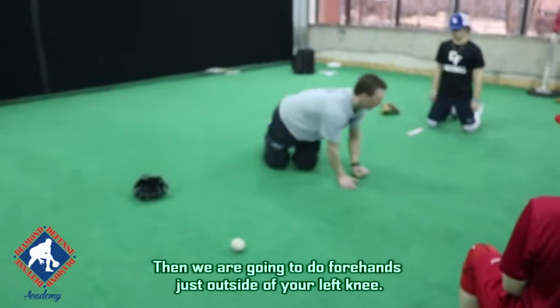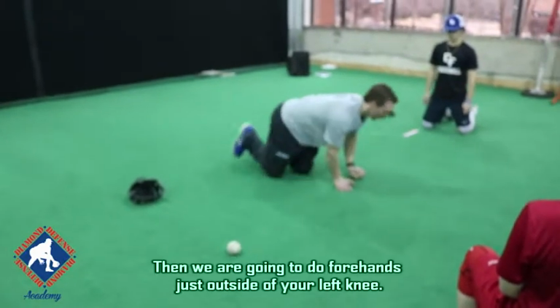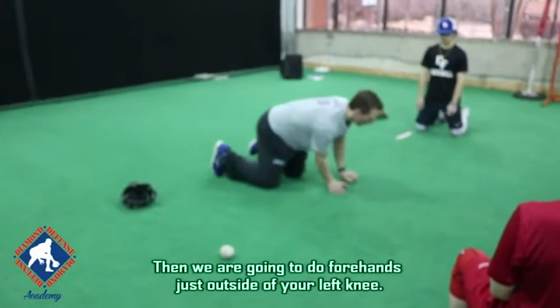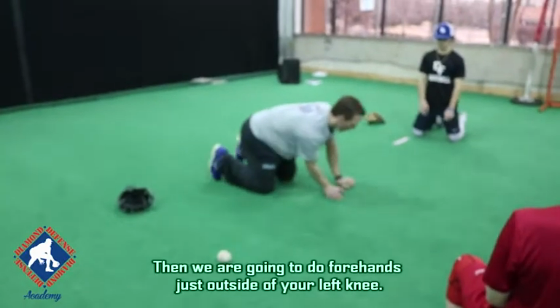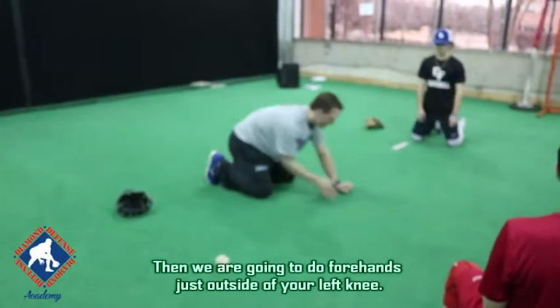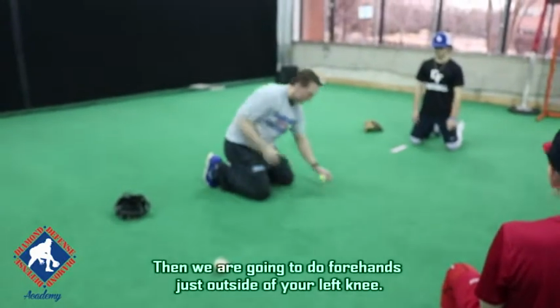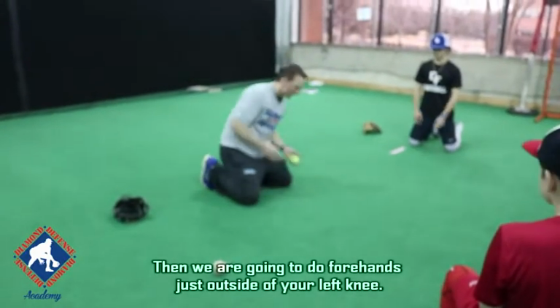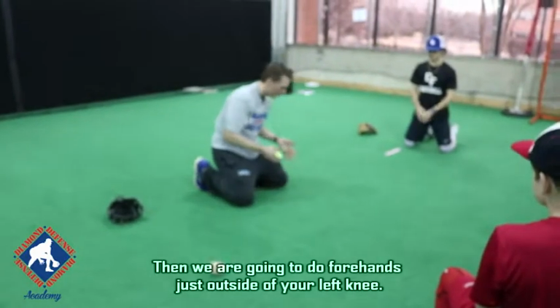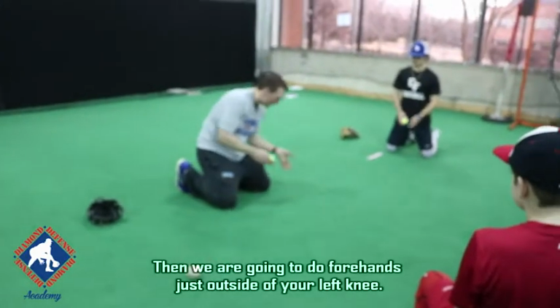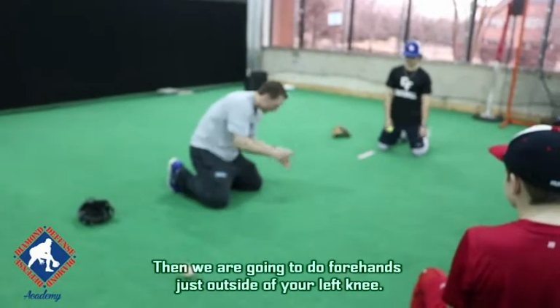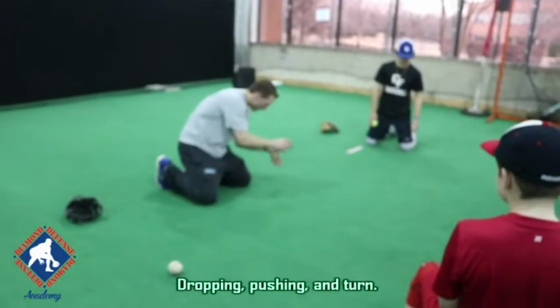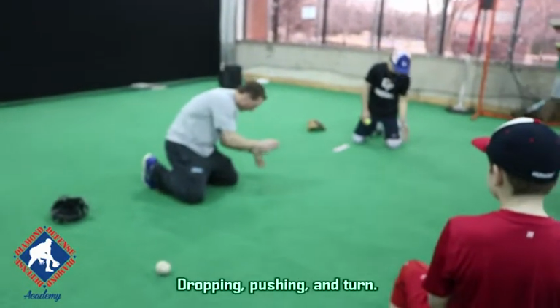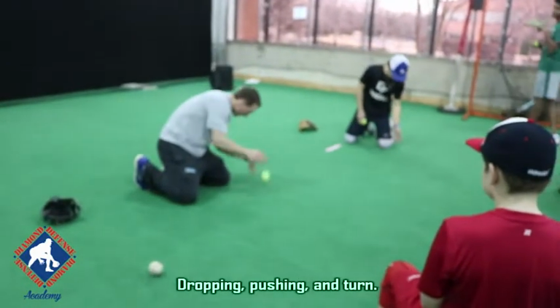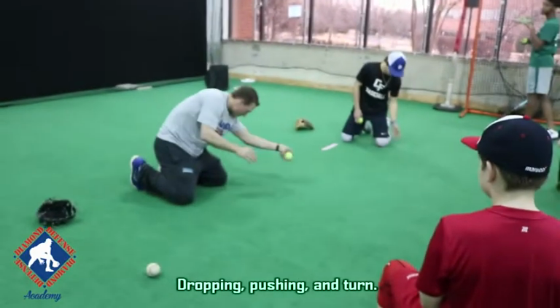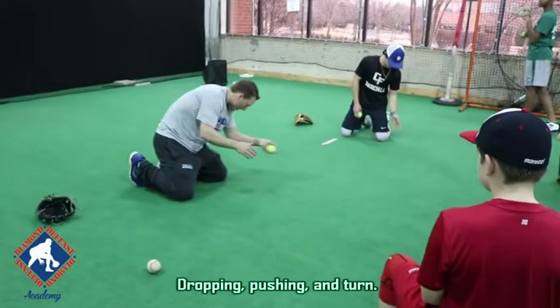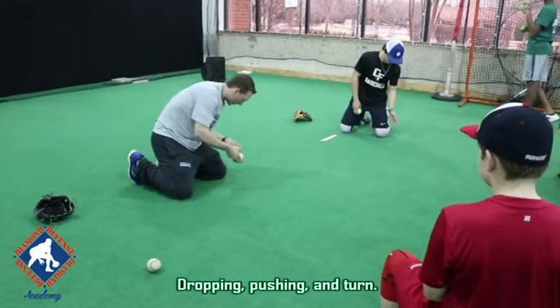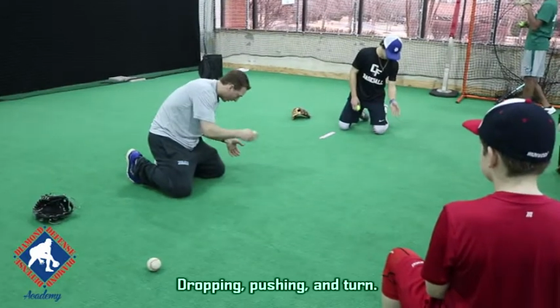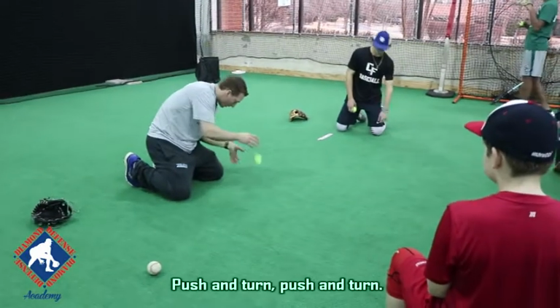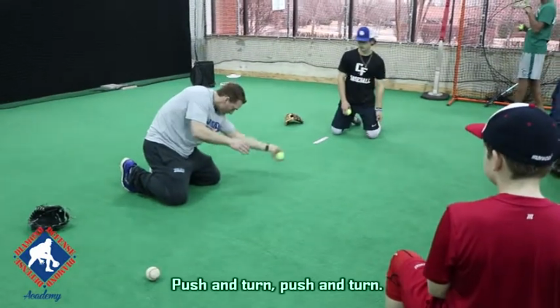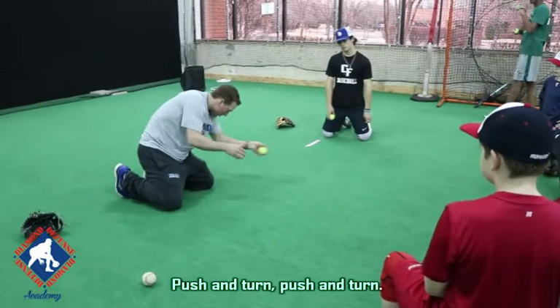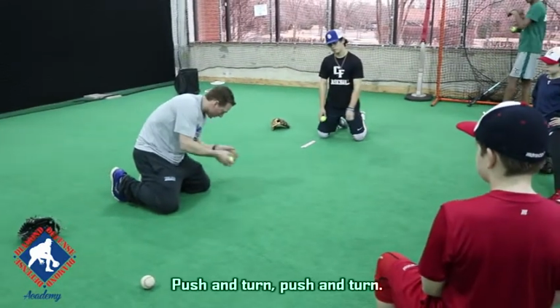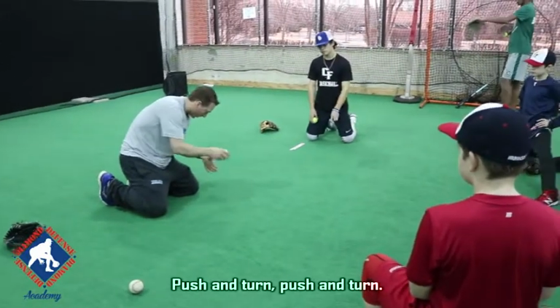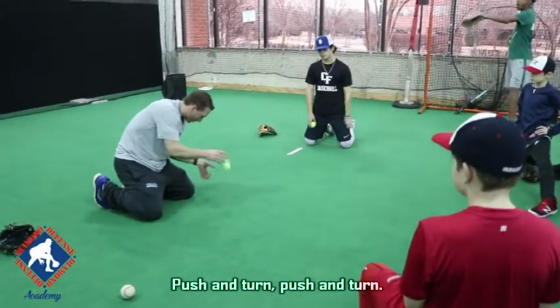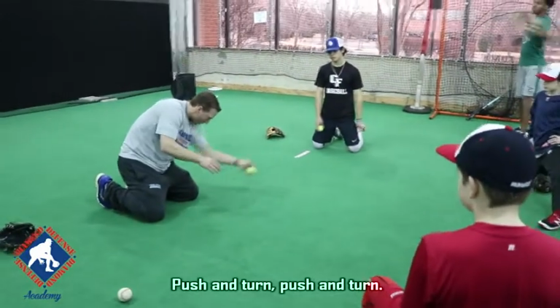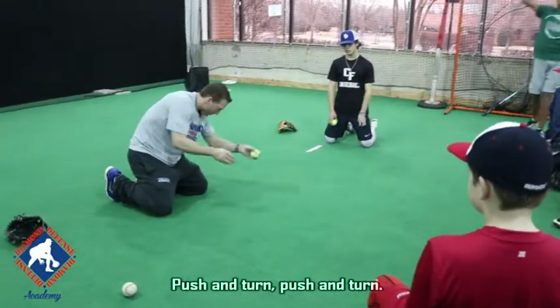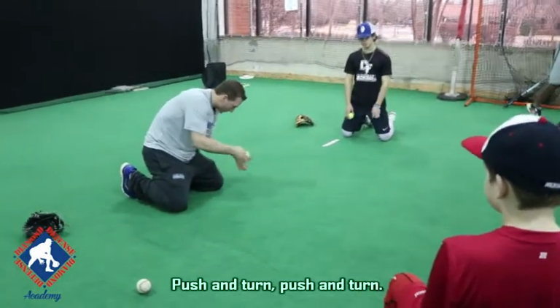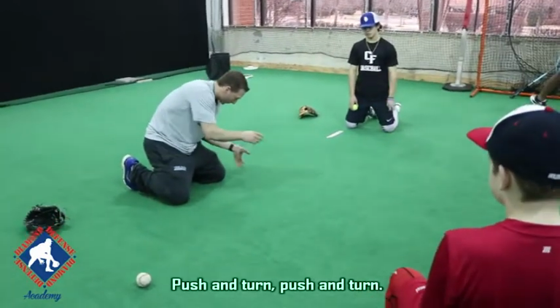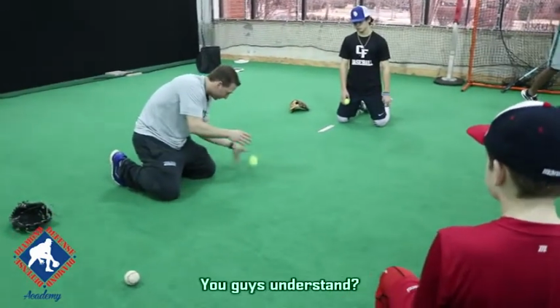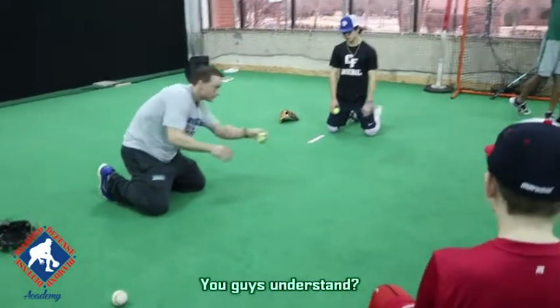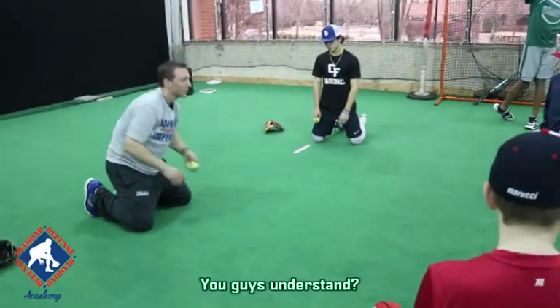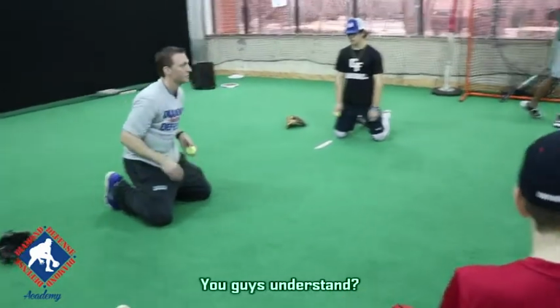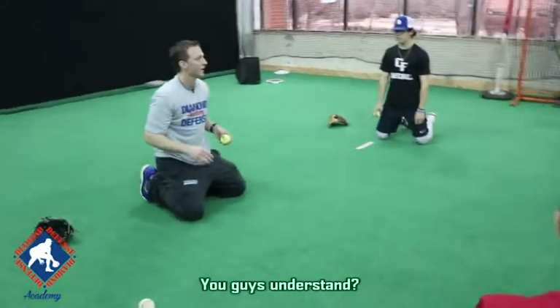Okay, then we're going to go forehands just outside your left knee — dropping, pushing, and turn. Push and turn.